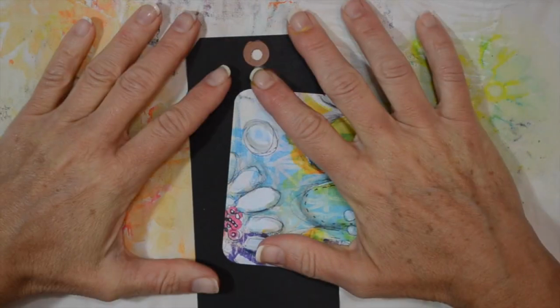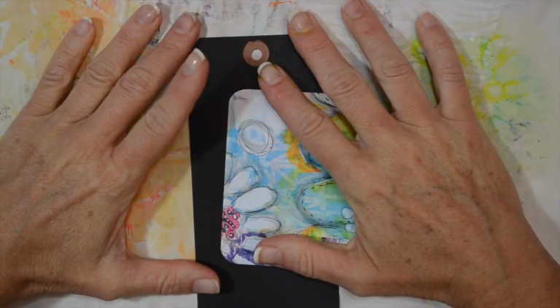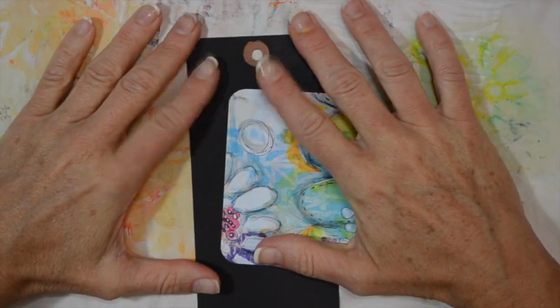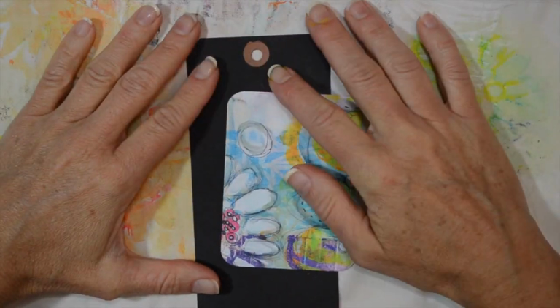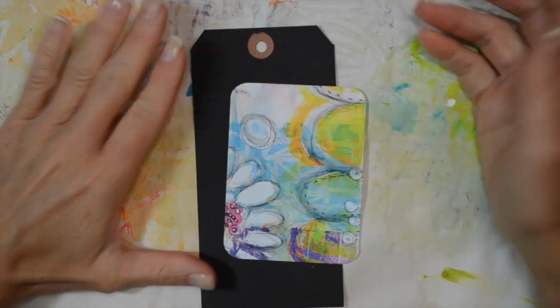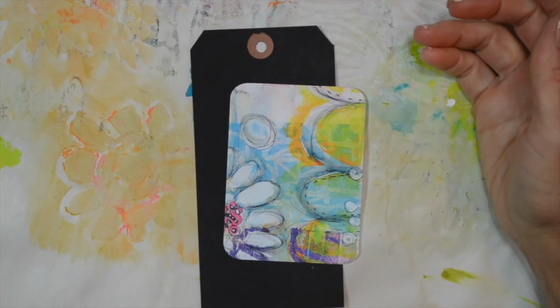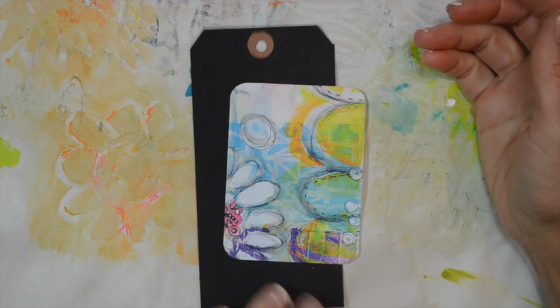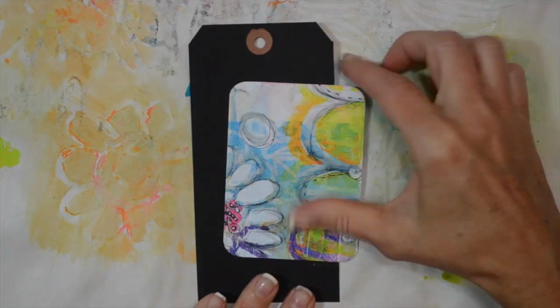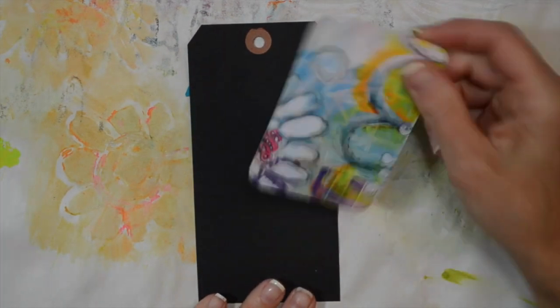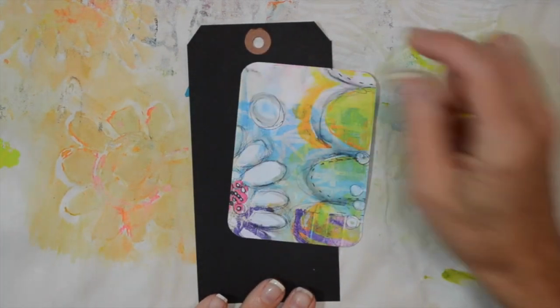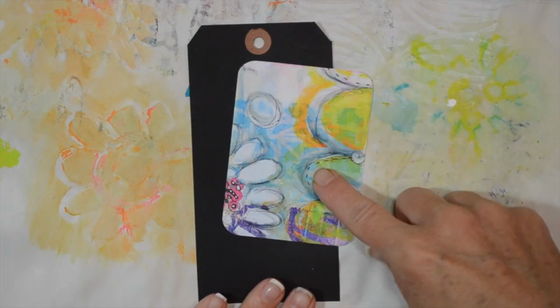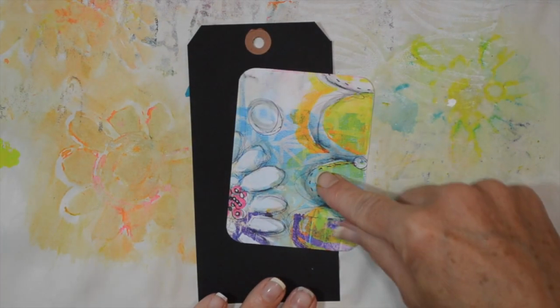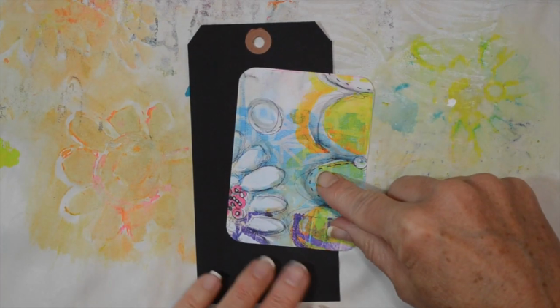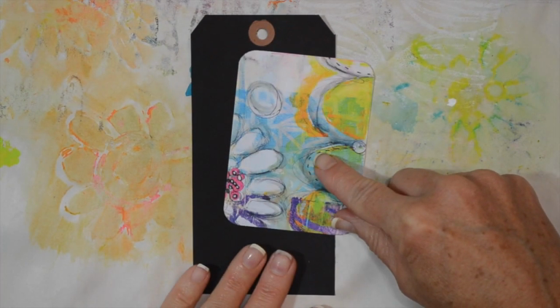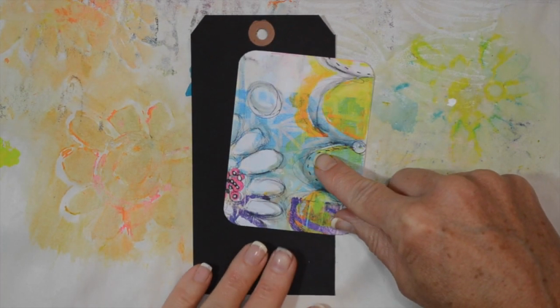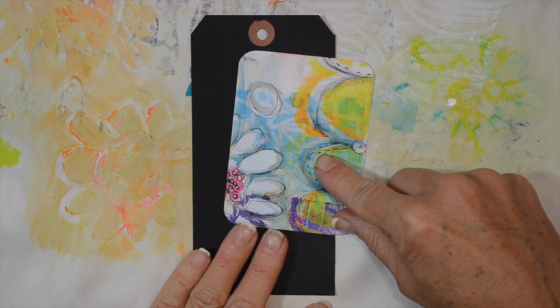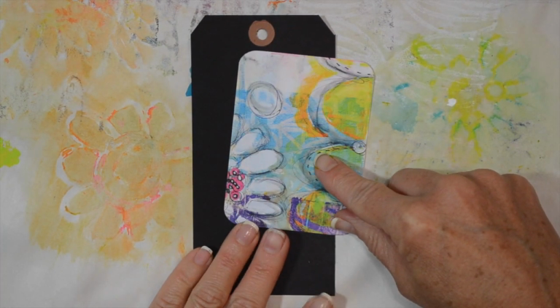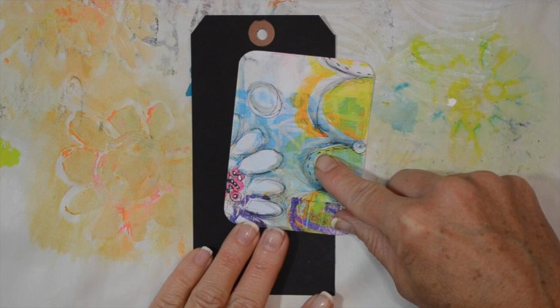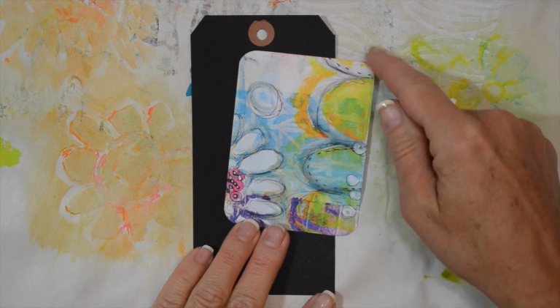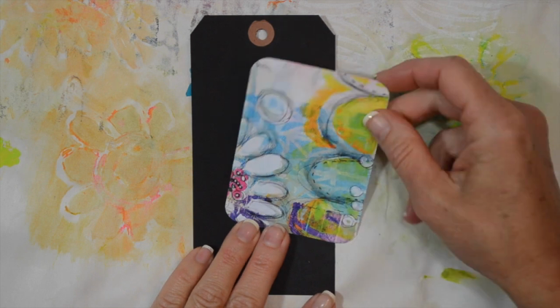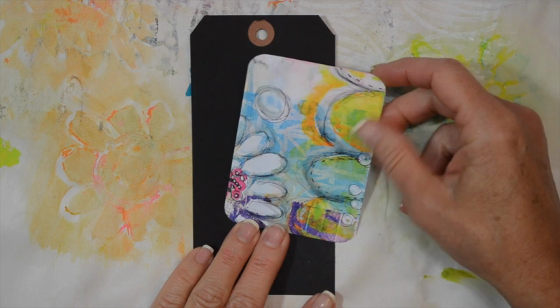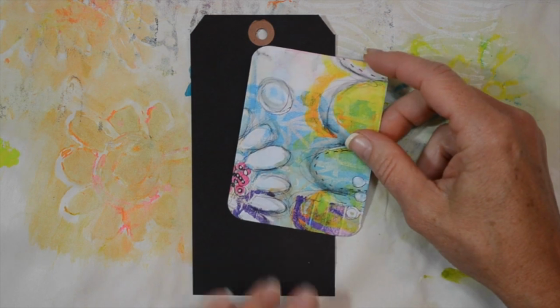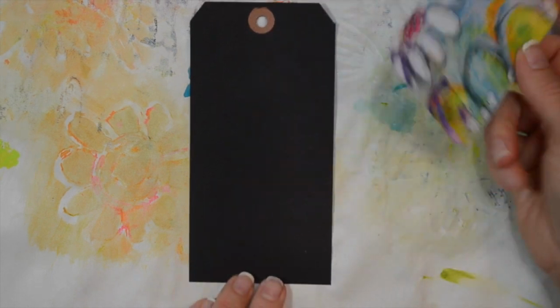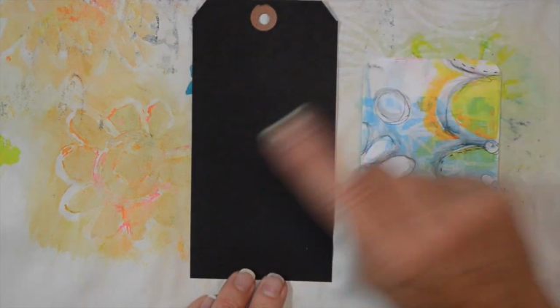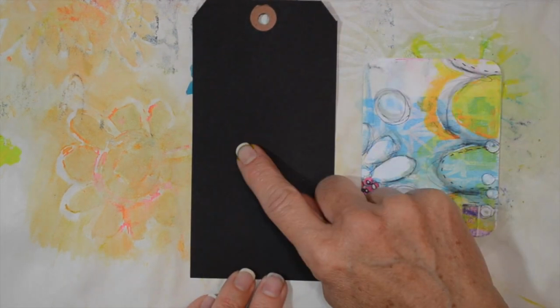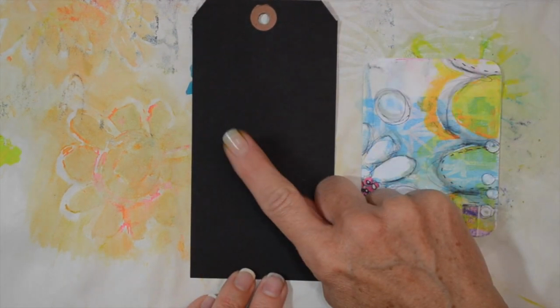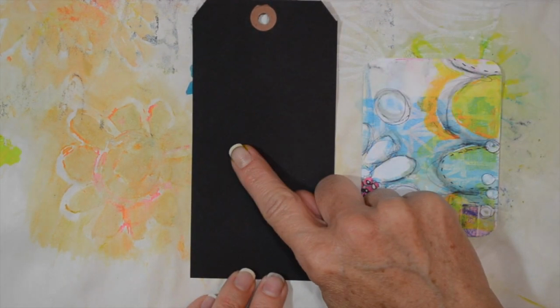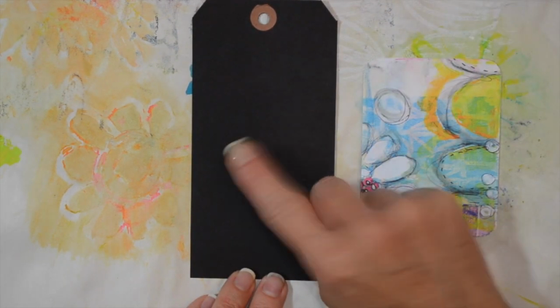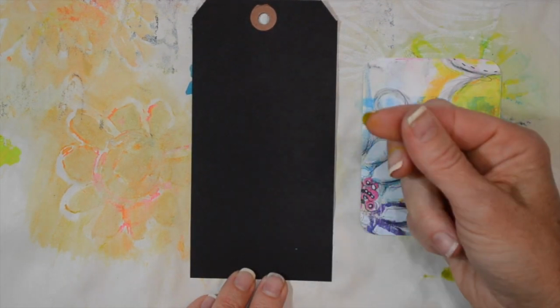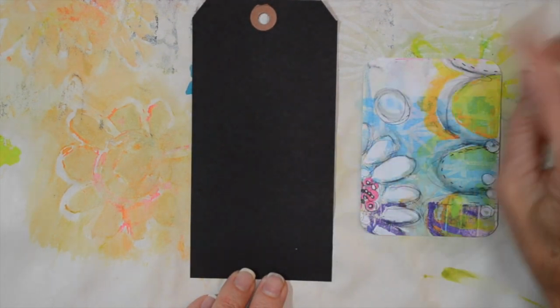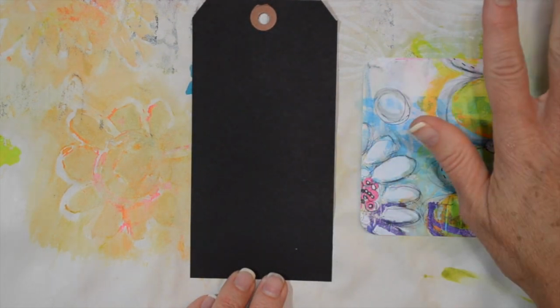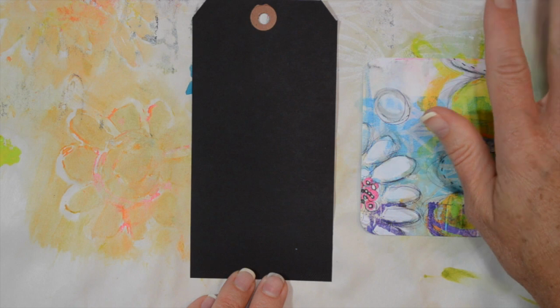Hi there, let's make an artsy tag. I'm going to be using one of my 'In the Garden' art pop cards - this is one of the small cards - and a black tag as the base, and a few other items.